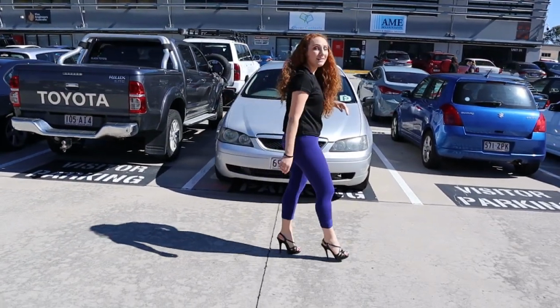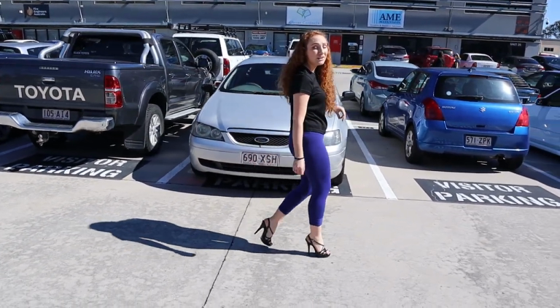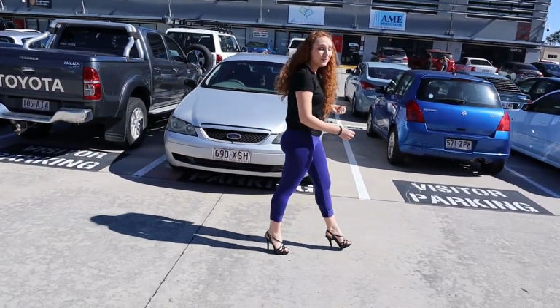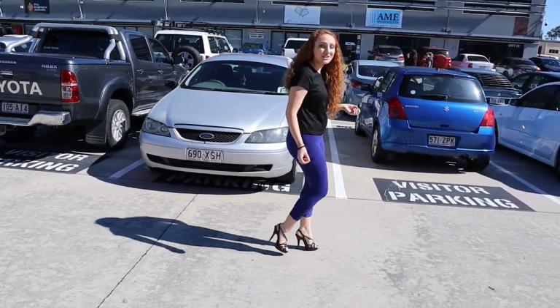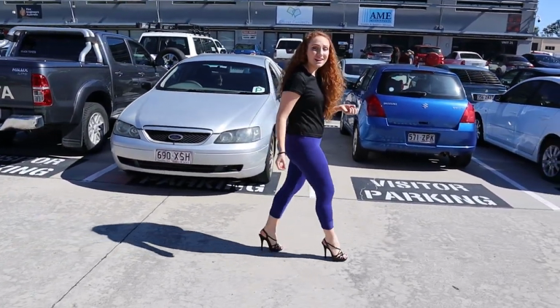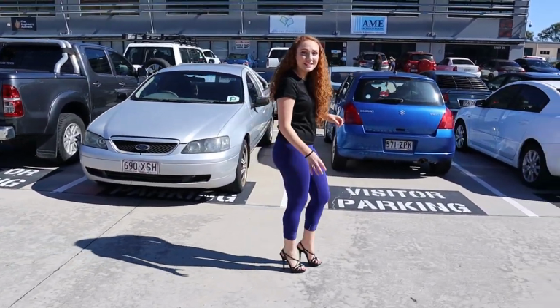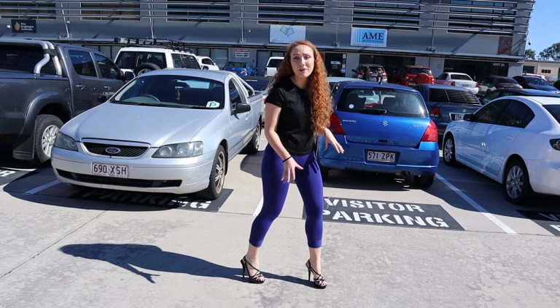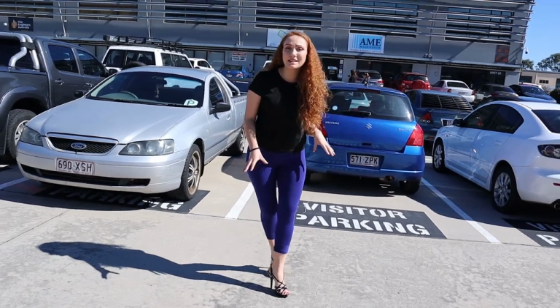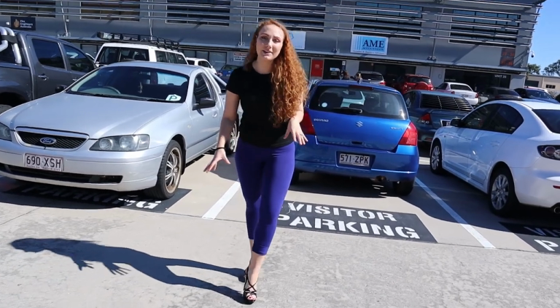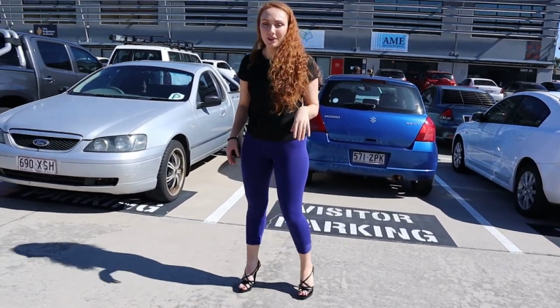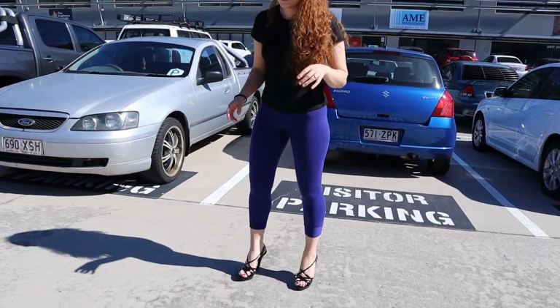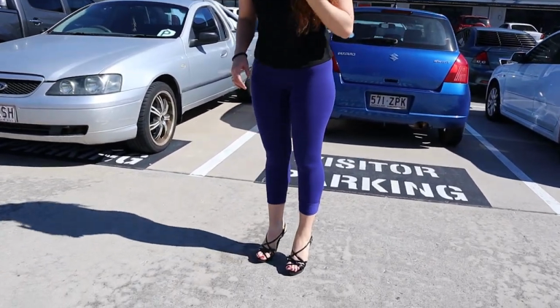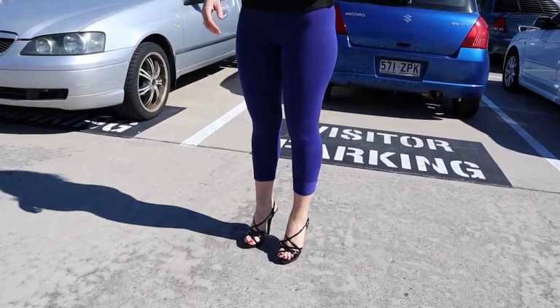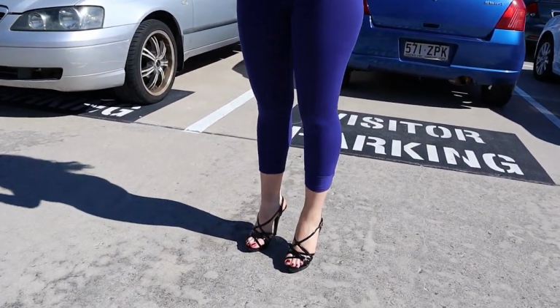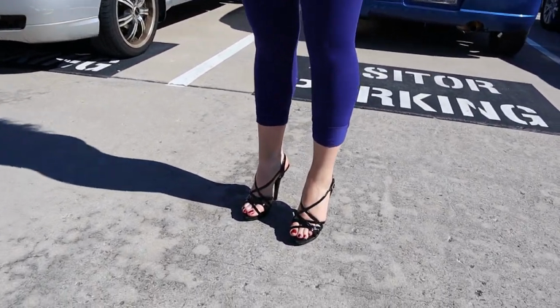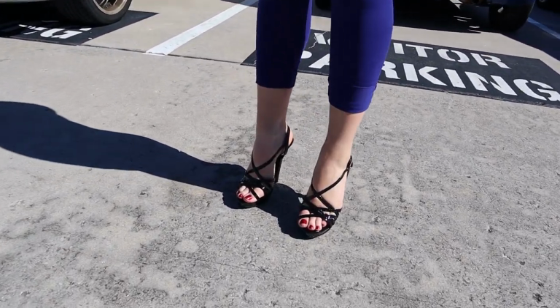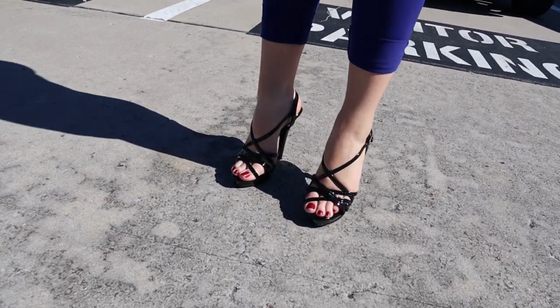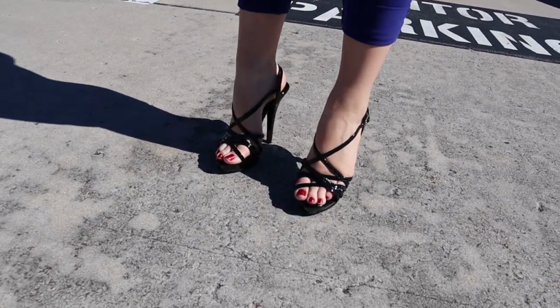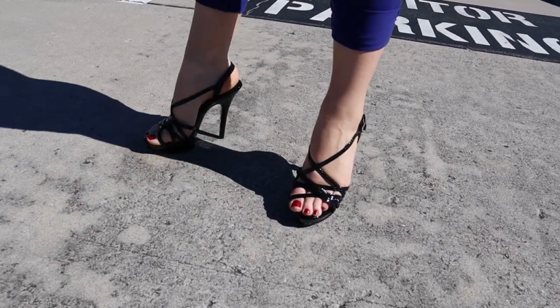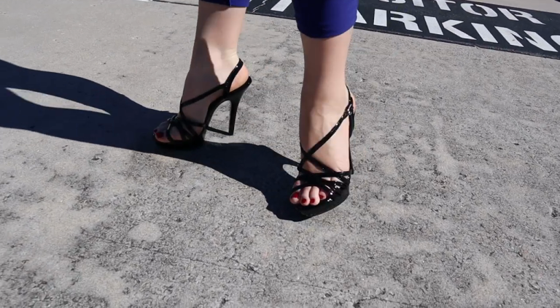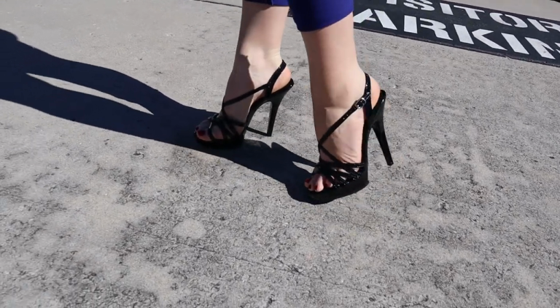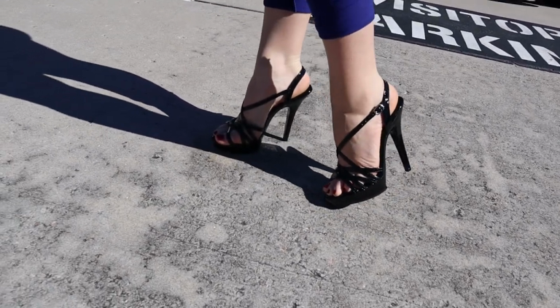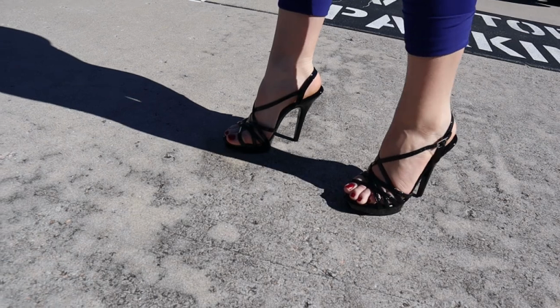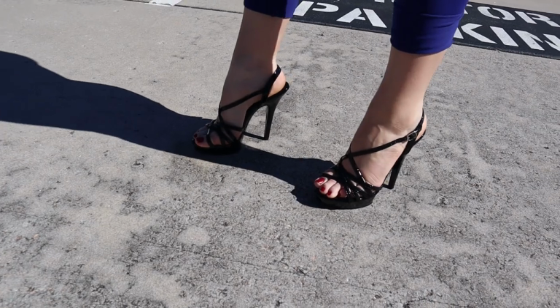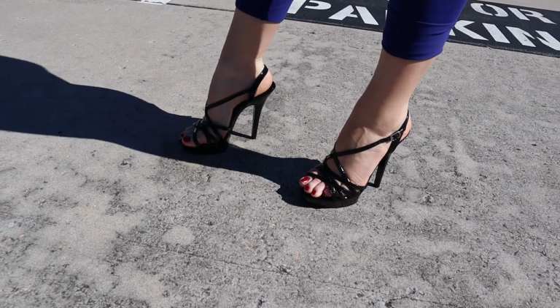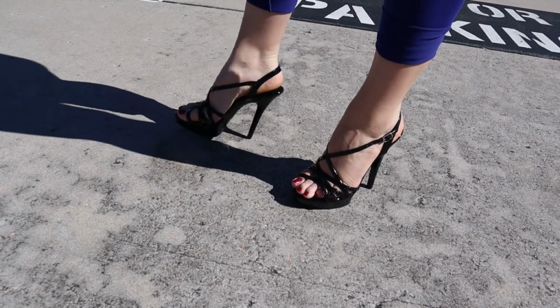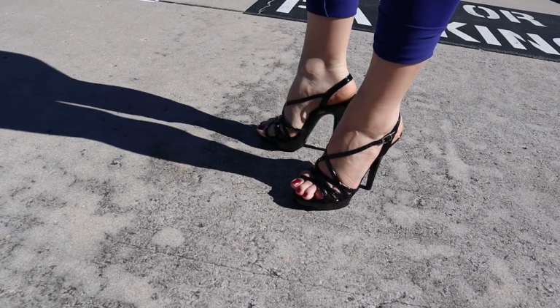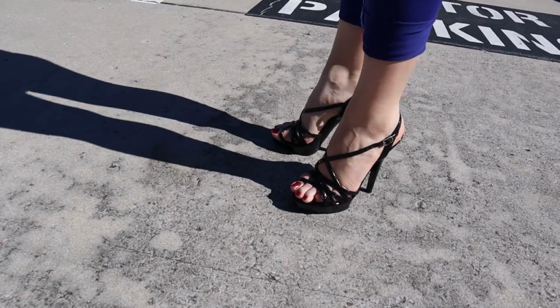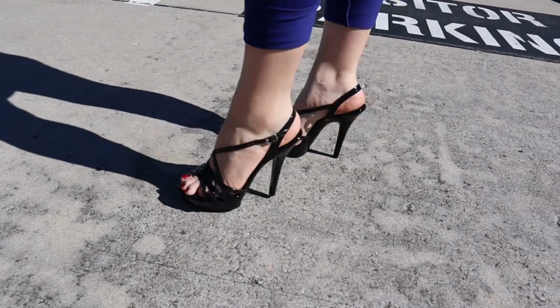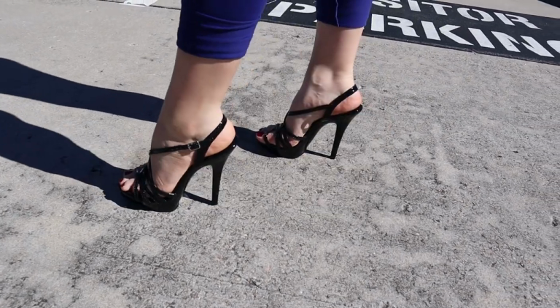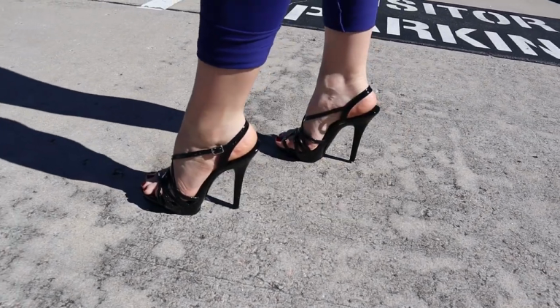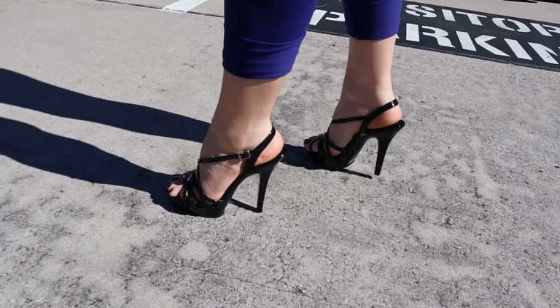They're a good grippy shoe — they don't slip over the cement at all. They're holding on really nicely. They look really cute too. You could wear these just about anywhere.